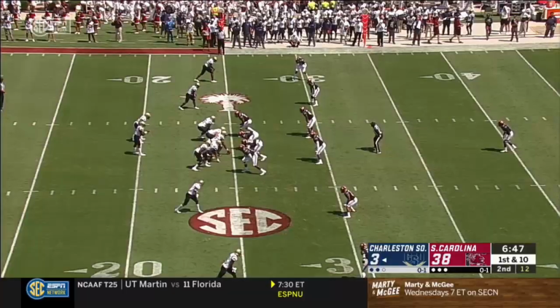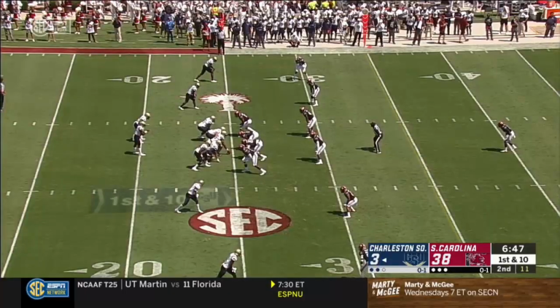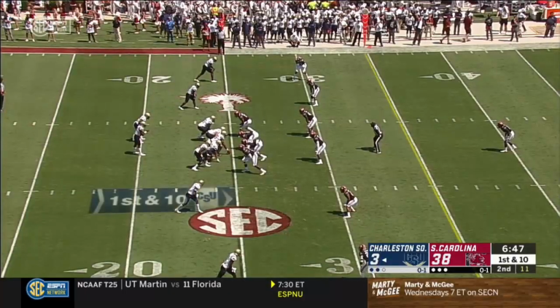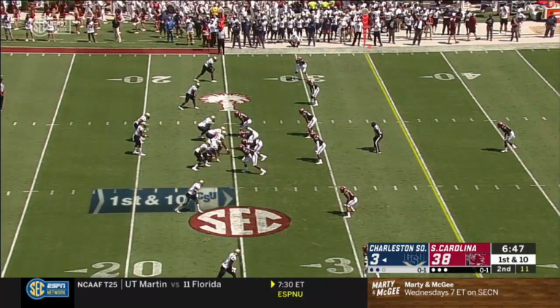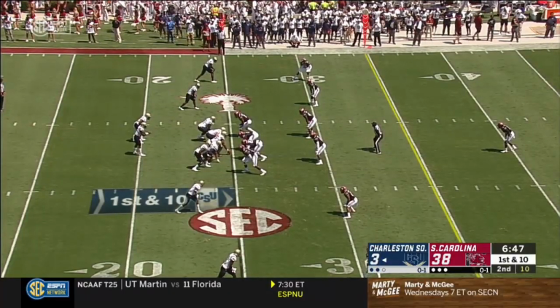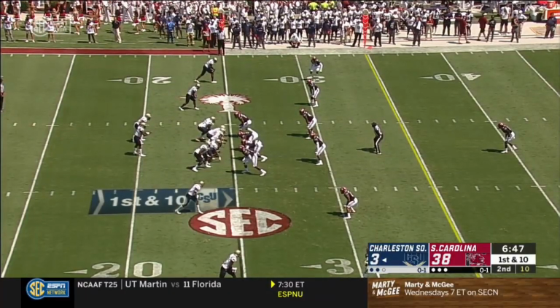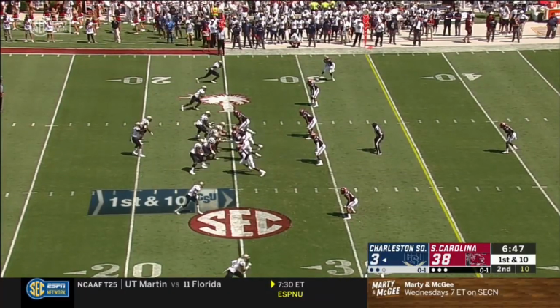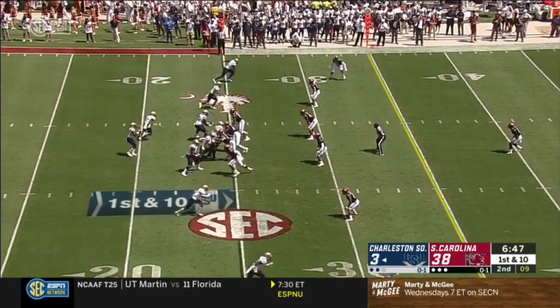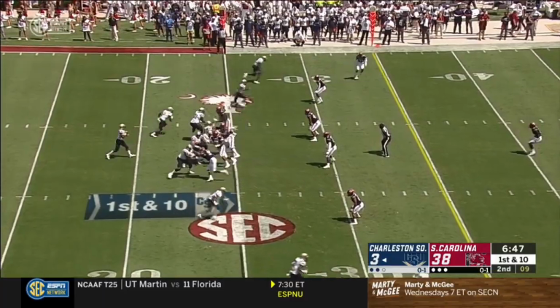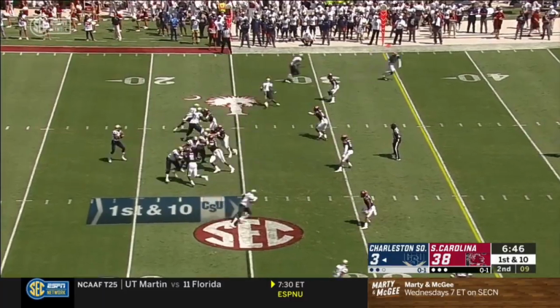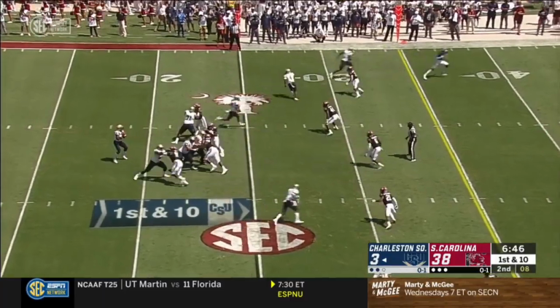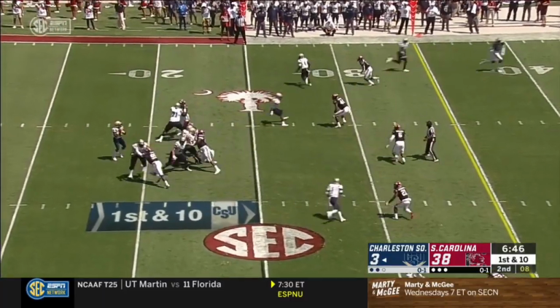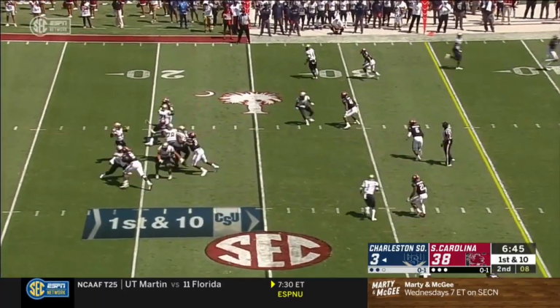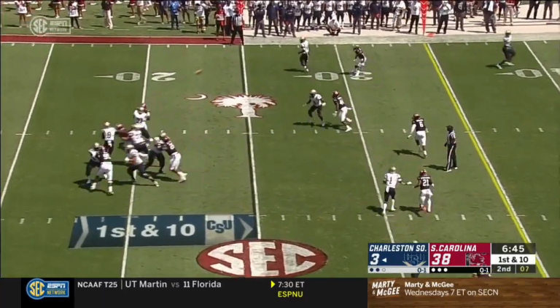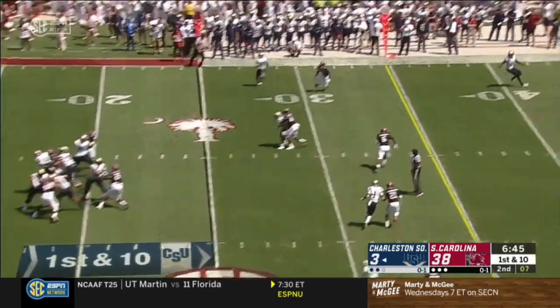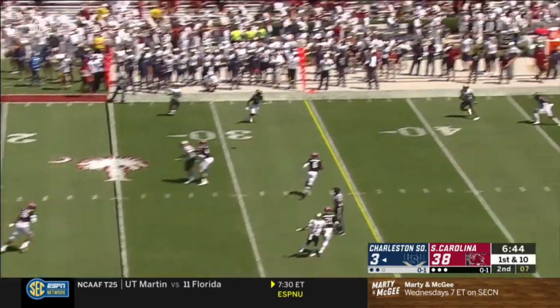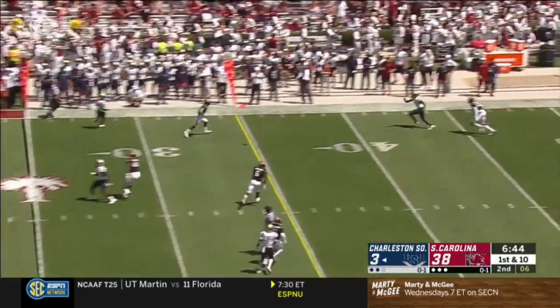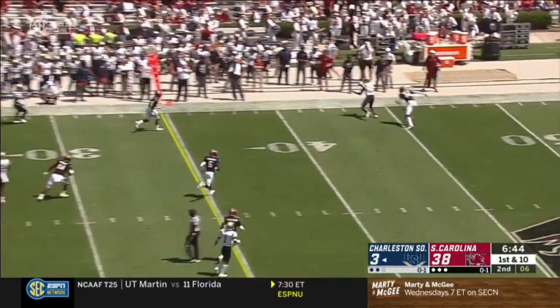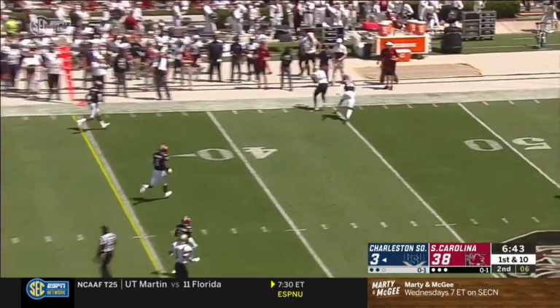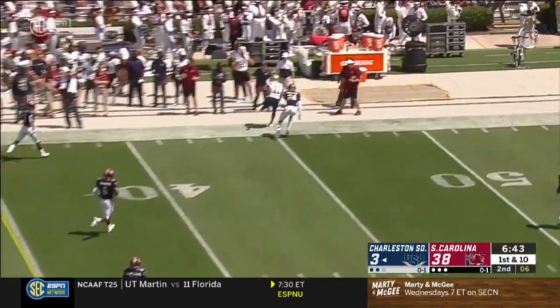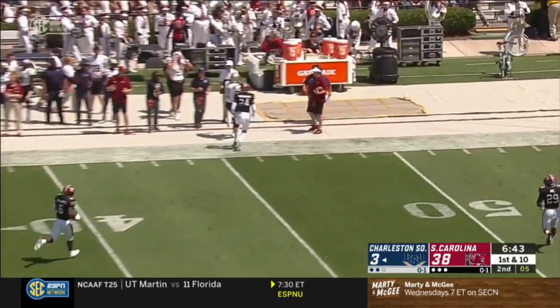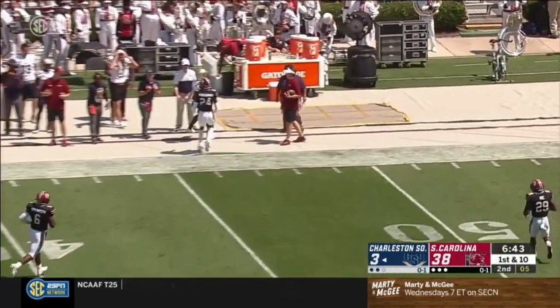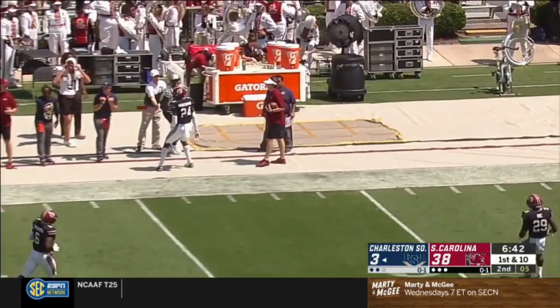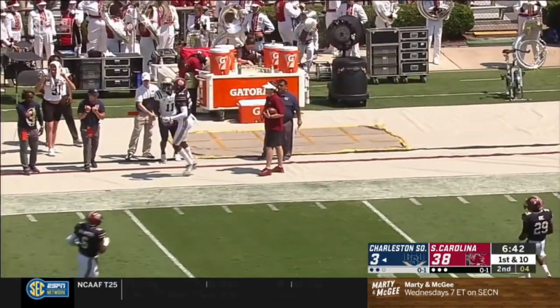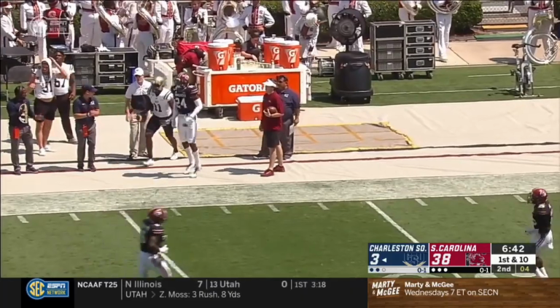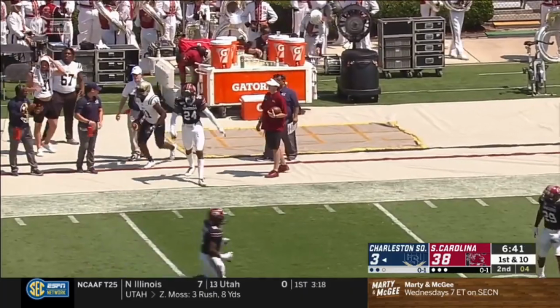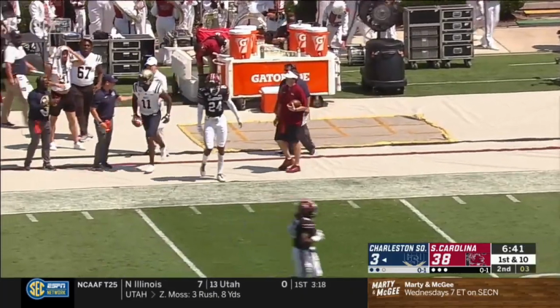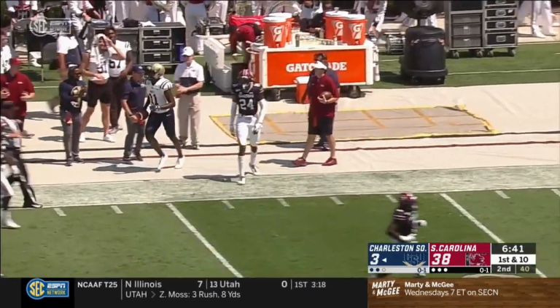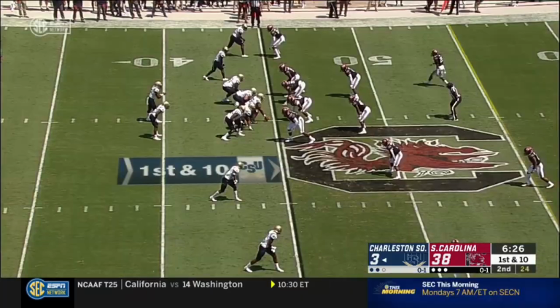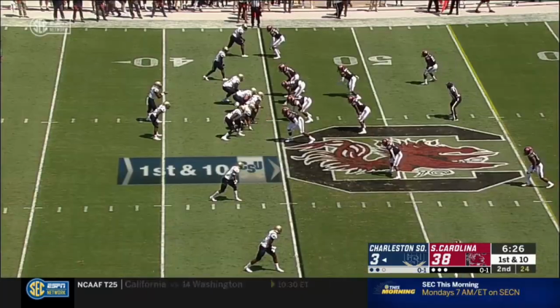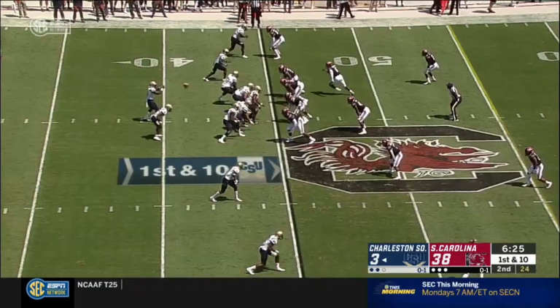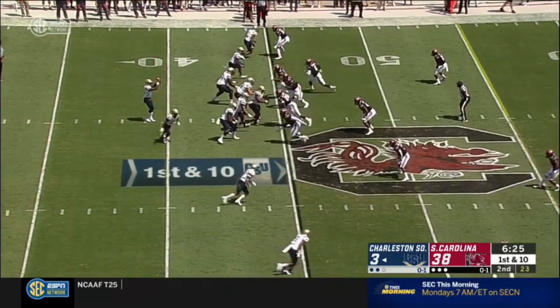You don't have to be an SEC fan; you're just a college football fan. As Jack Chambers comes back into the game — his first pass. Nice deep throw to Cam by Chambers.